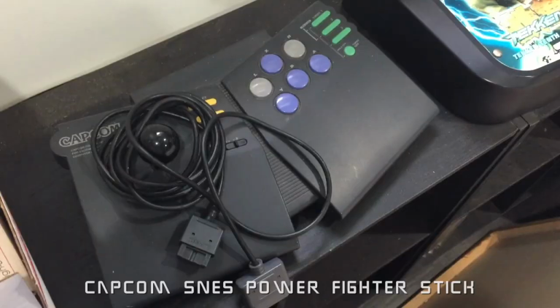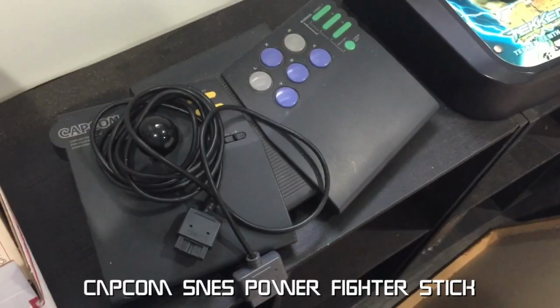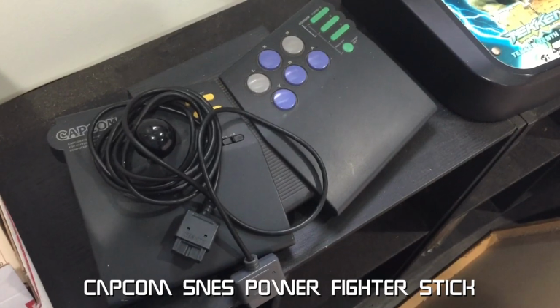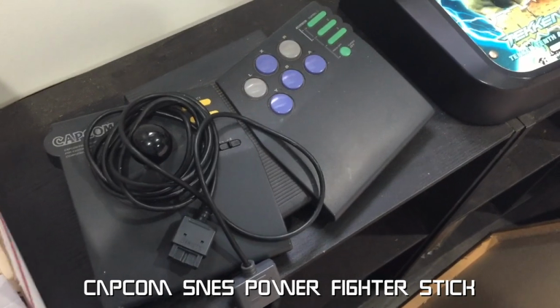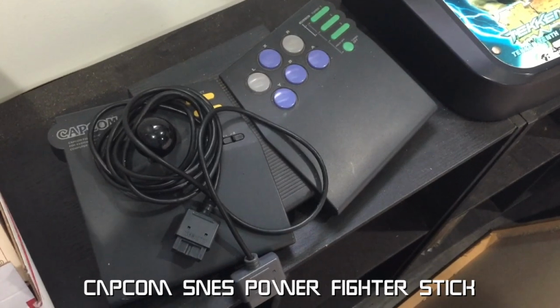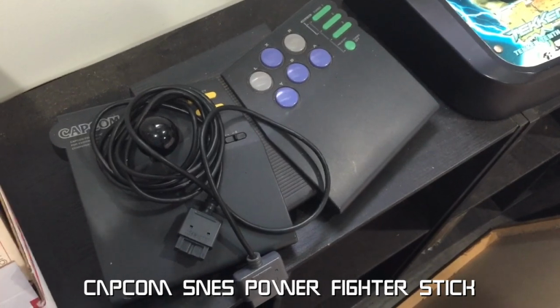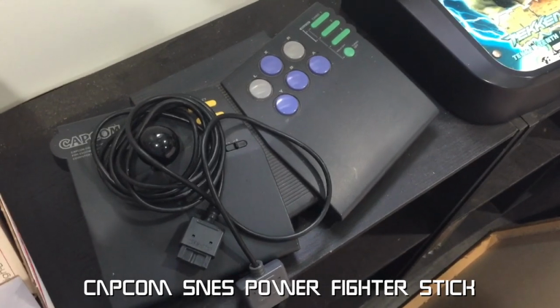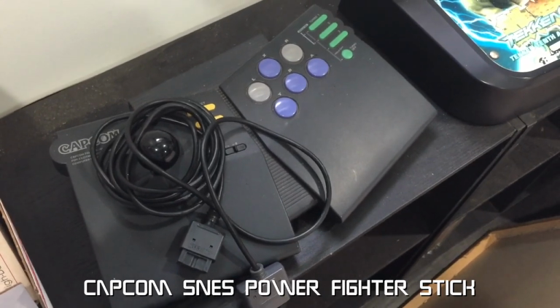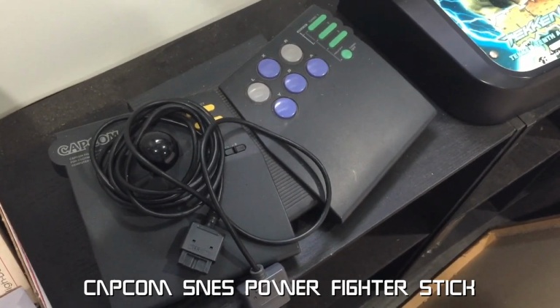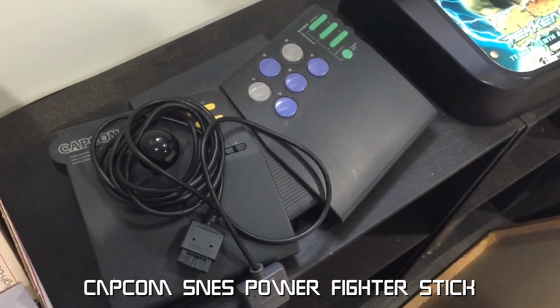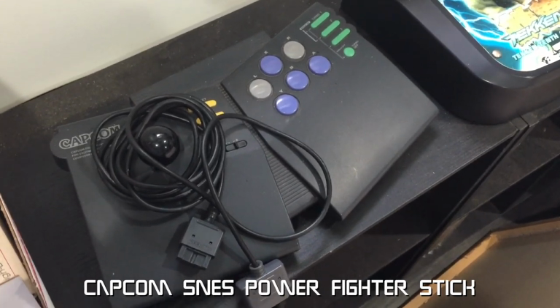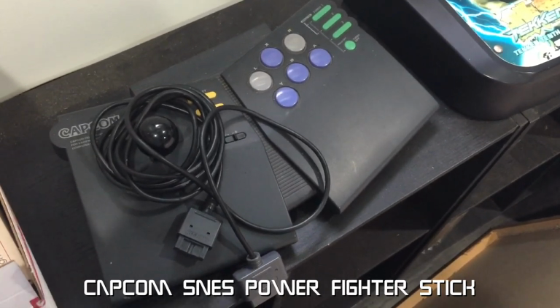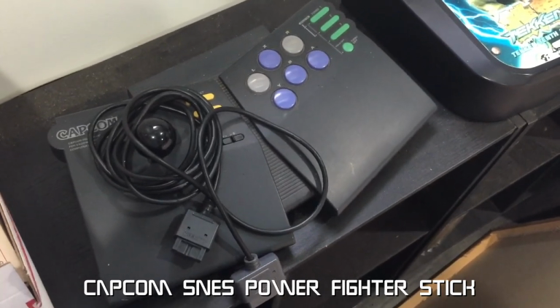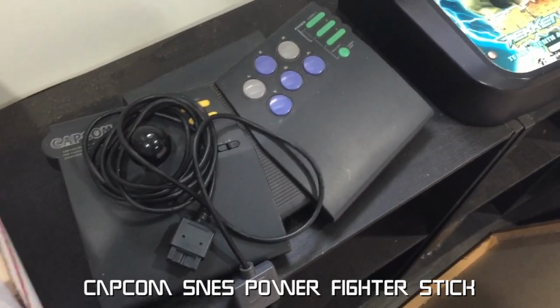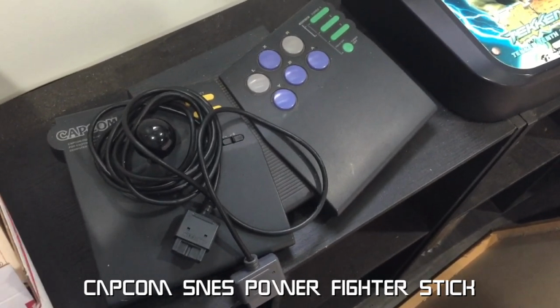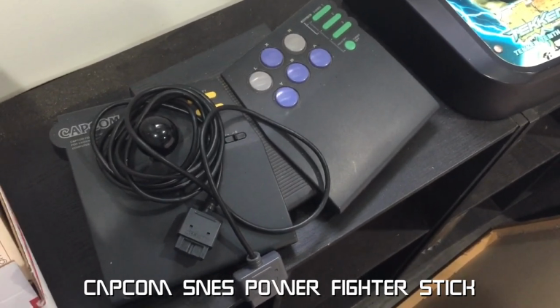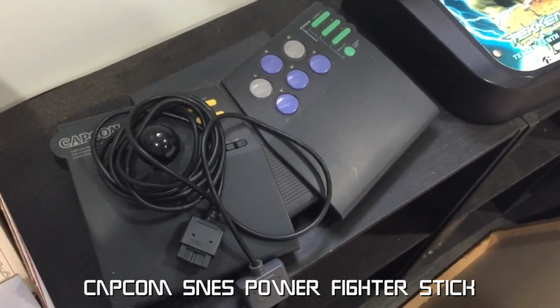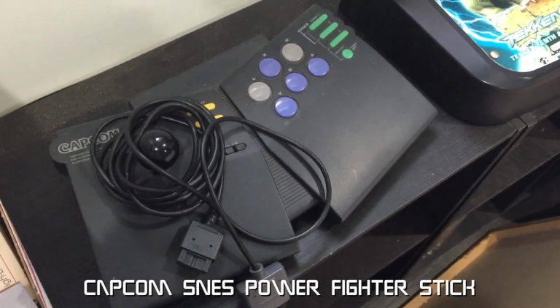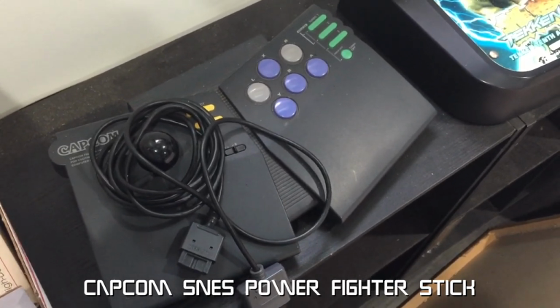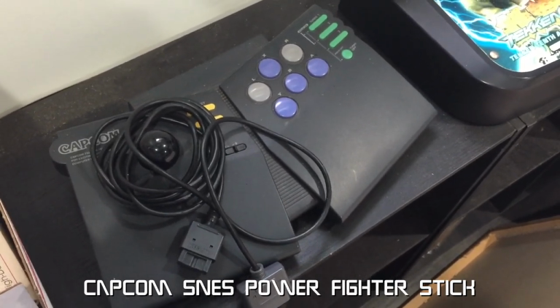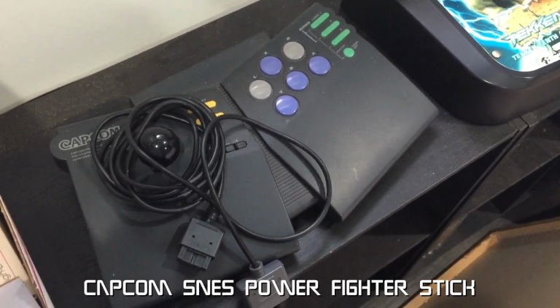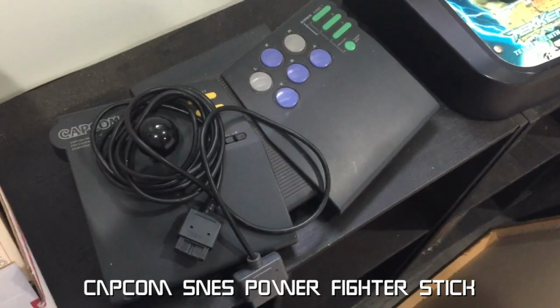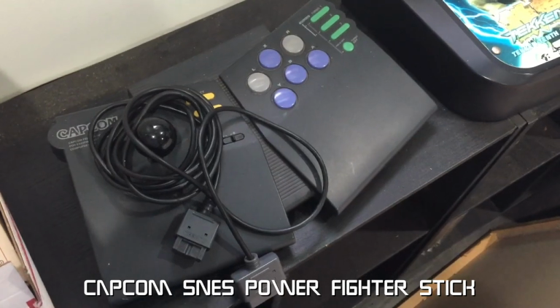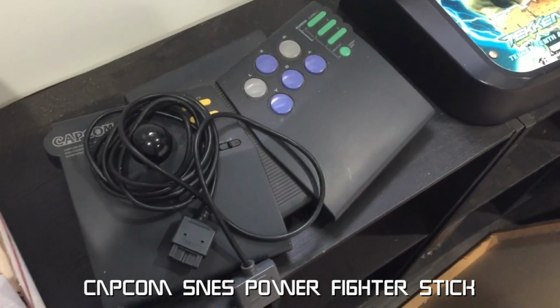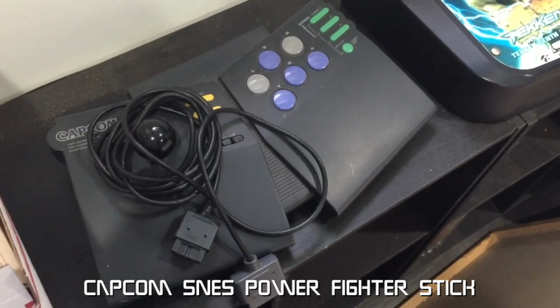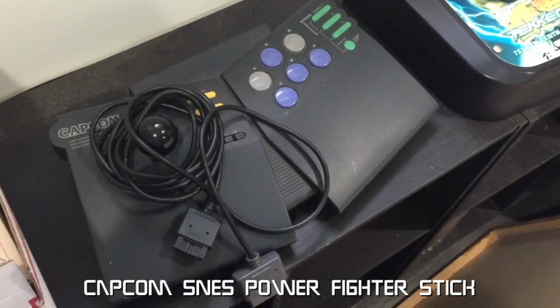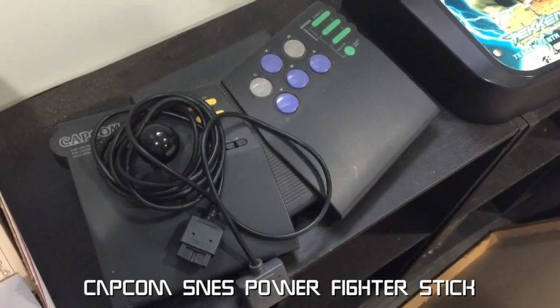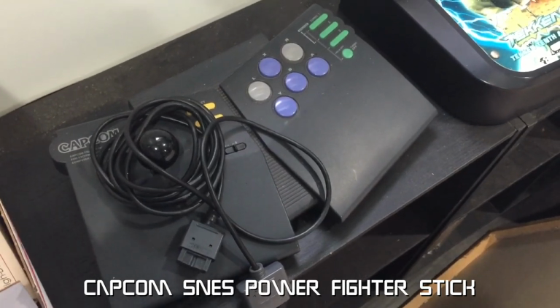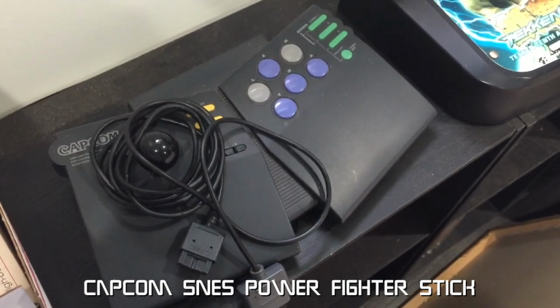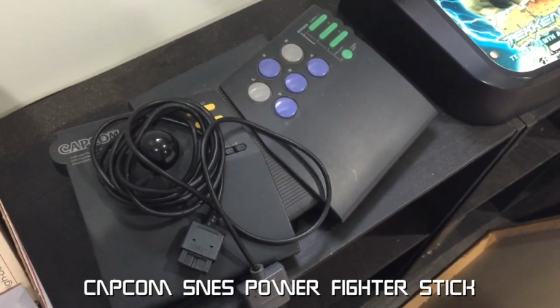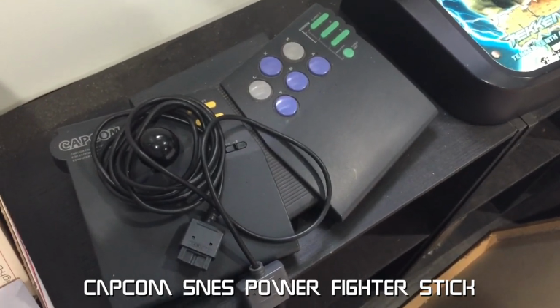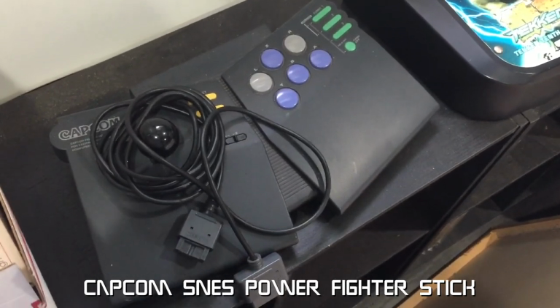This is a Capcom stick for SNES, which I got back when I was still living in Arizona from Funcoland at the mall.